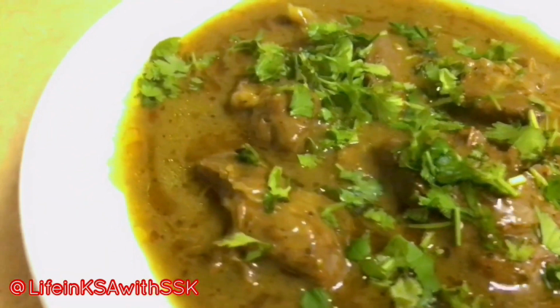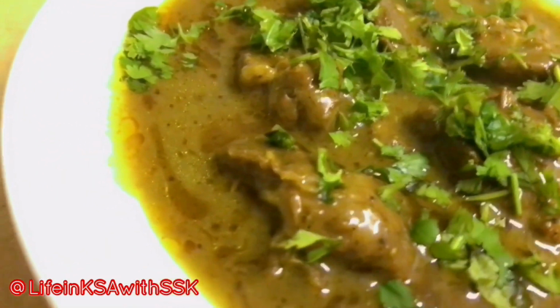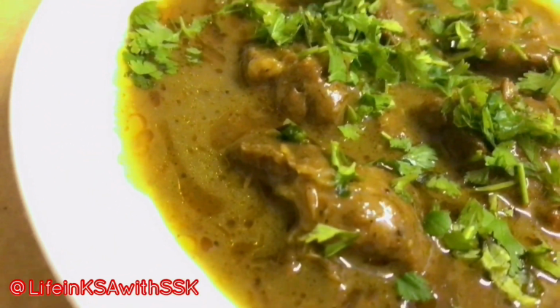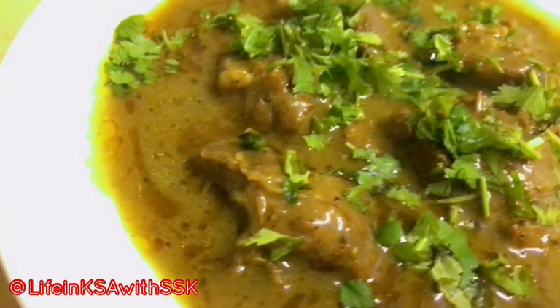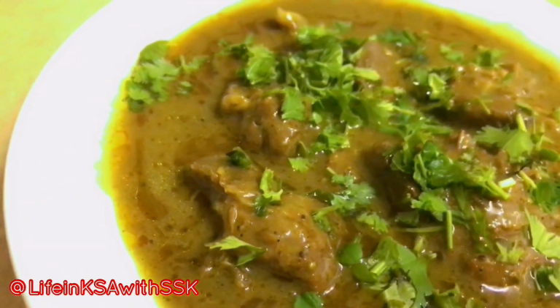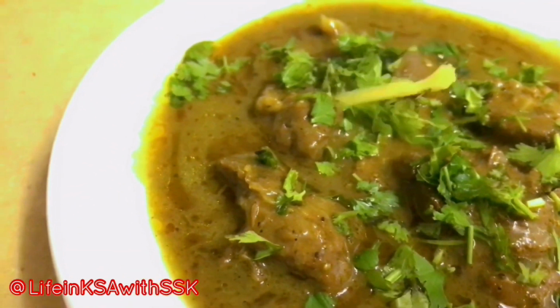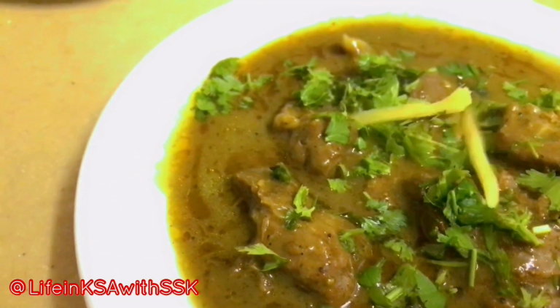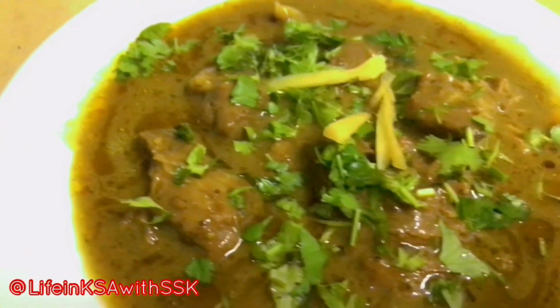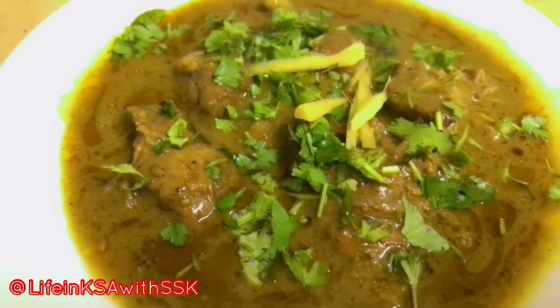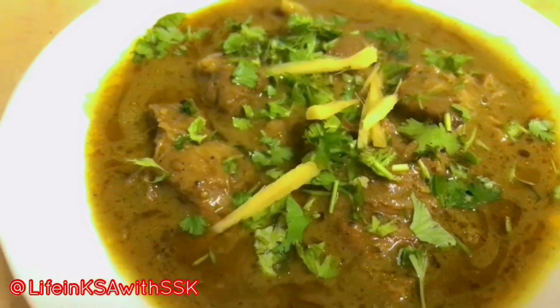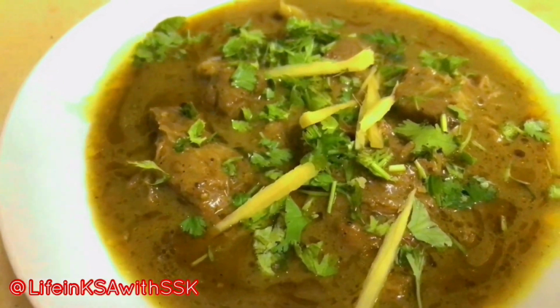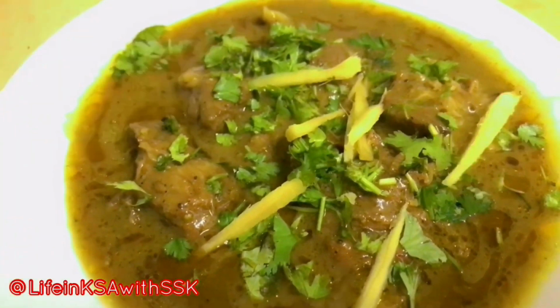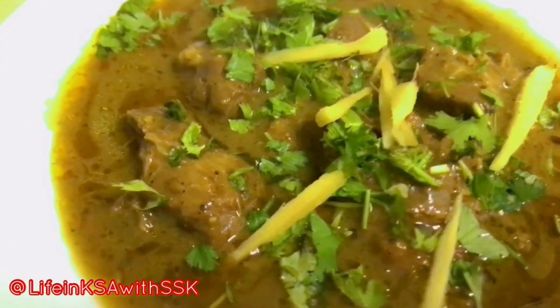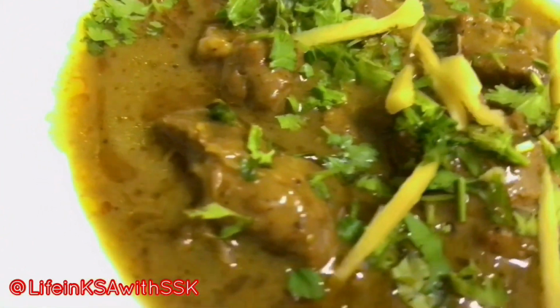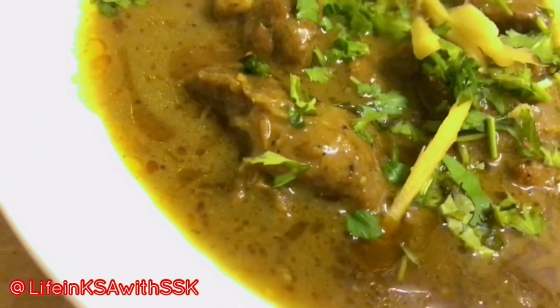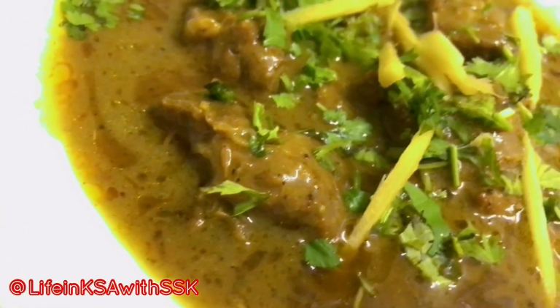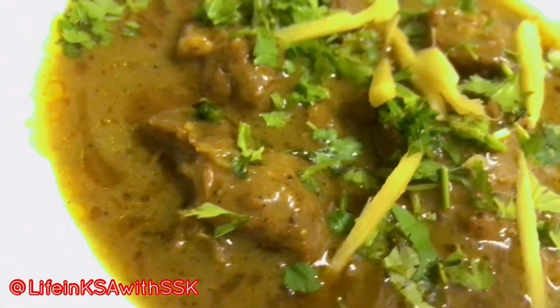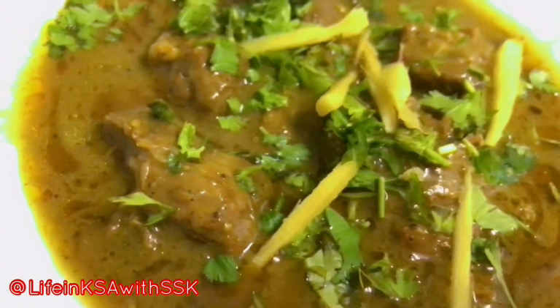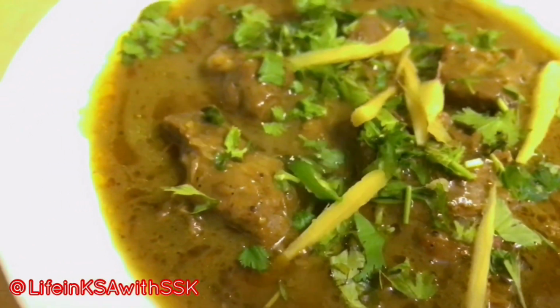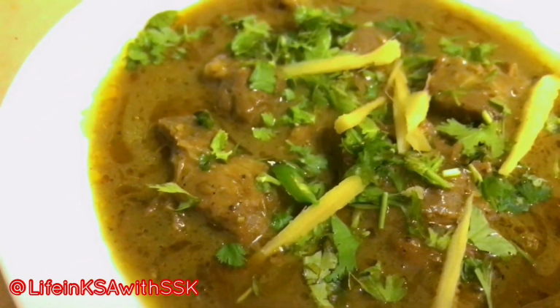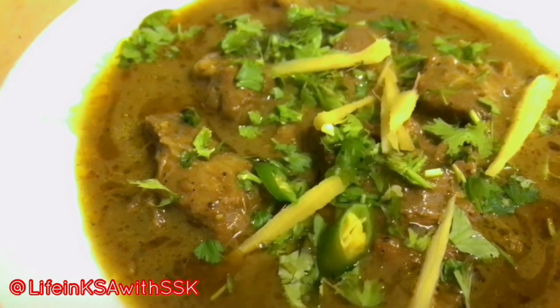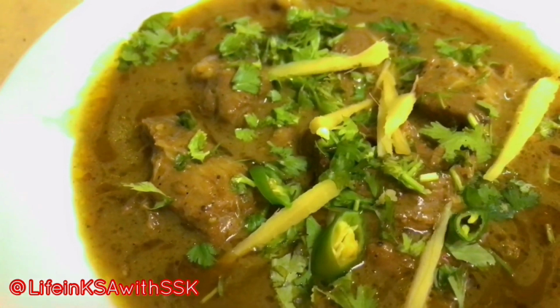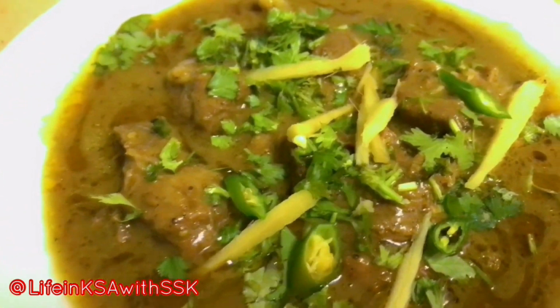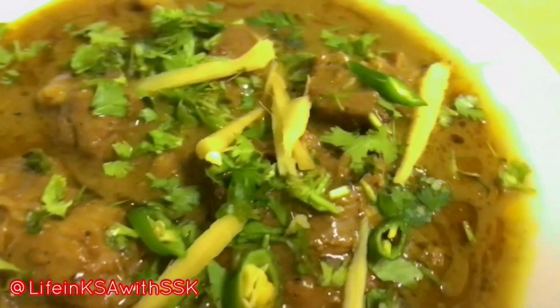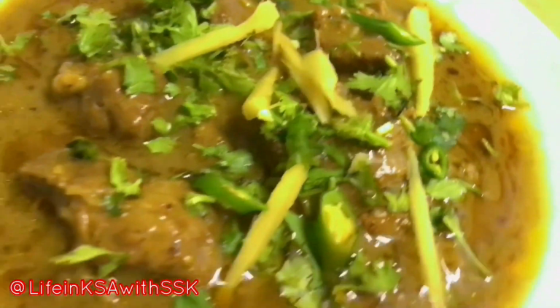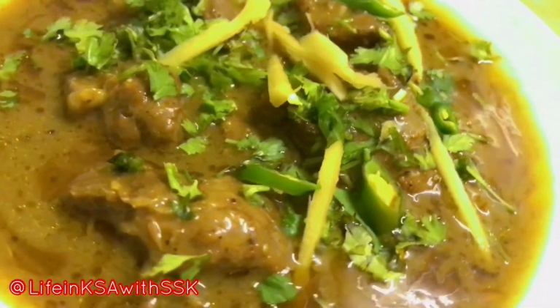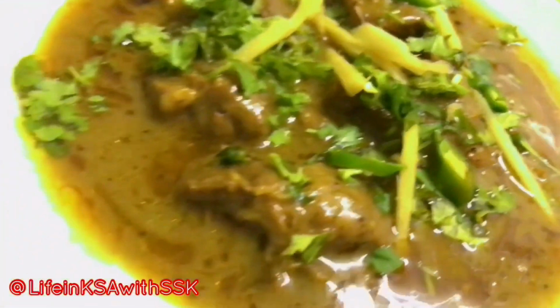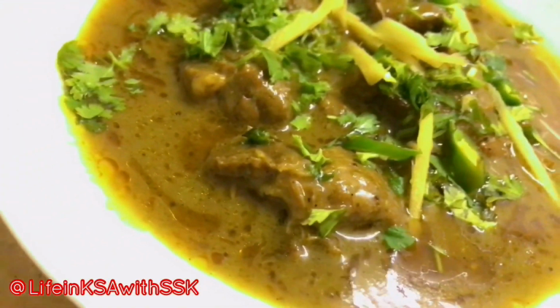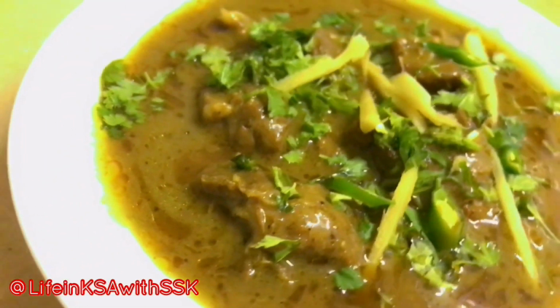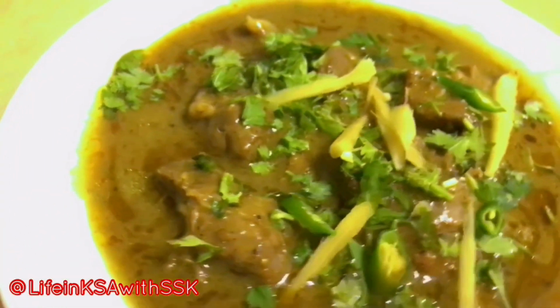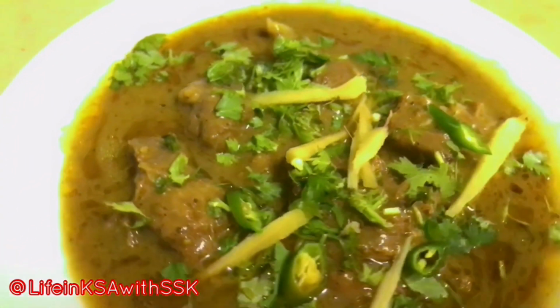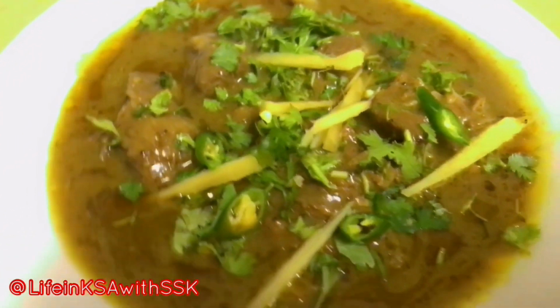Hello everyone, I hope and pray you all are doing wonderful. Welcome back to my channel. Today I am going to share my recipe with you. It will be very easy and delicious, and I will make it with my homemade sauce.